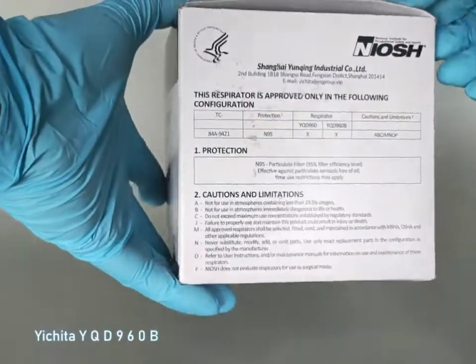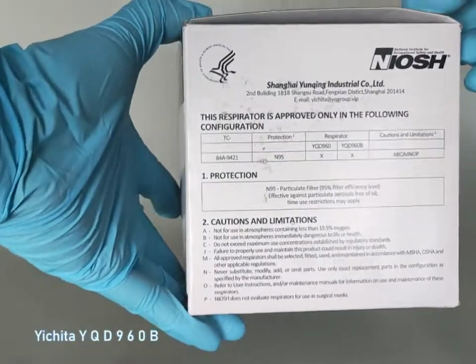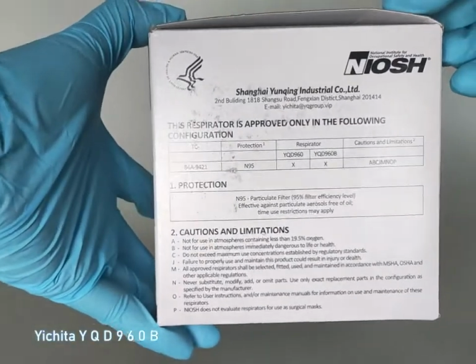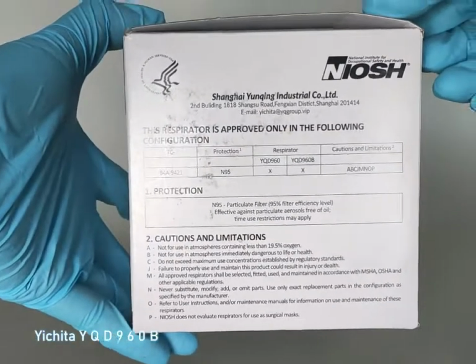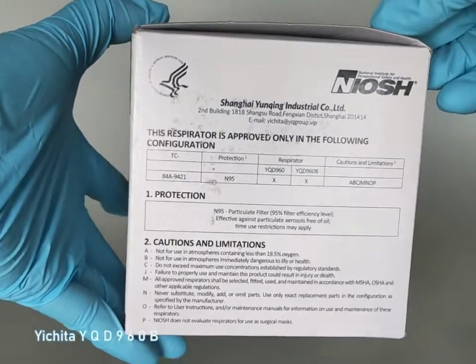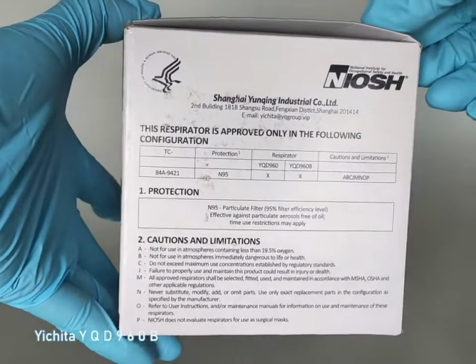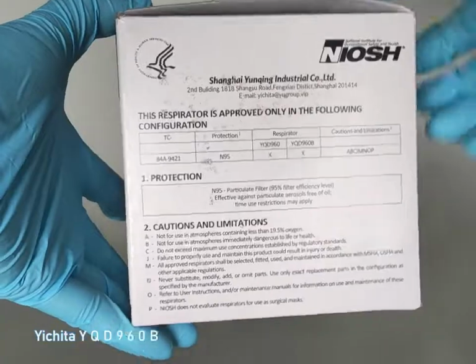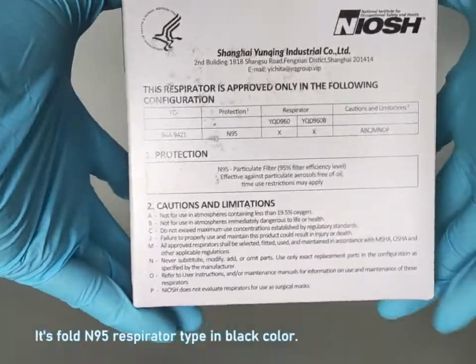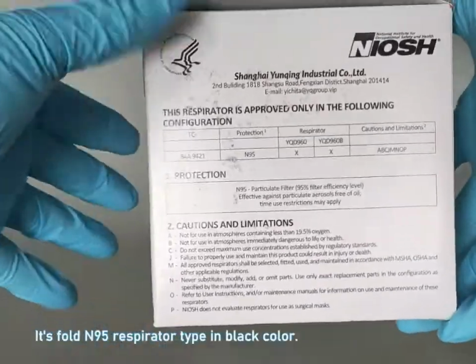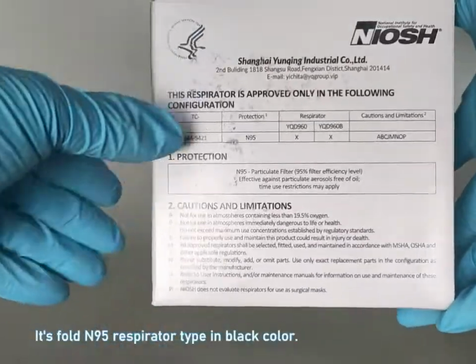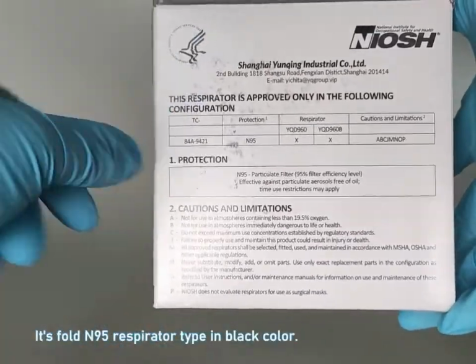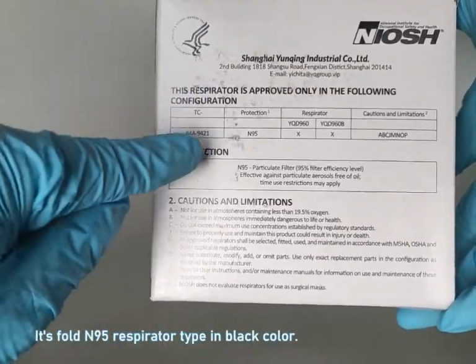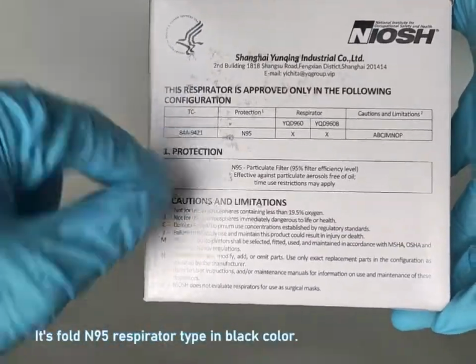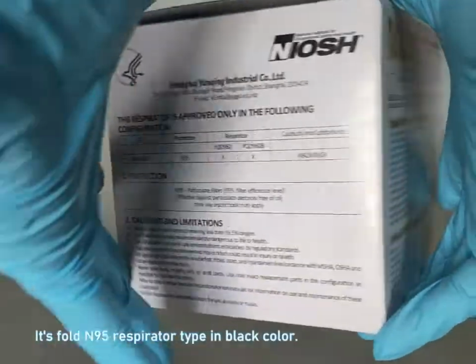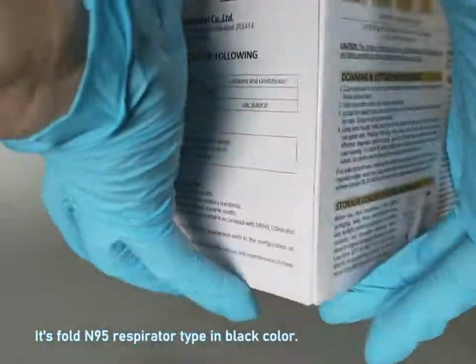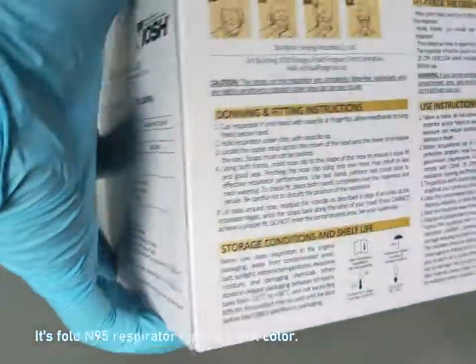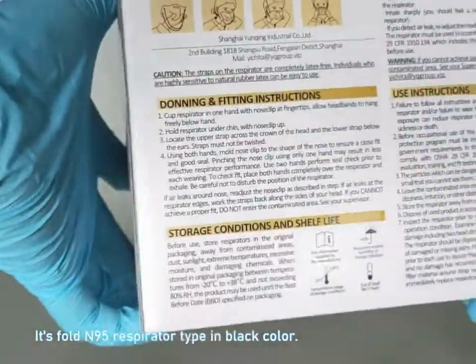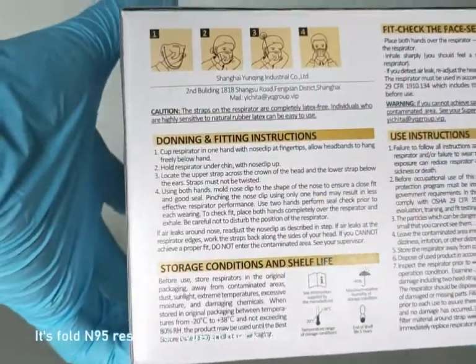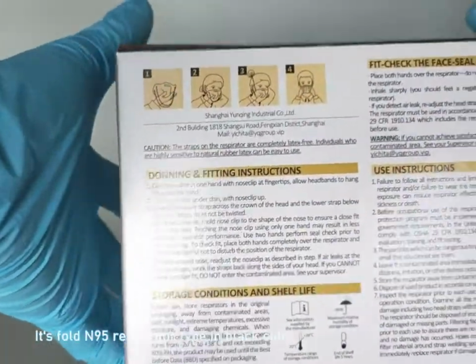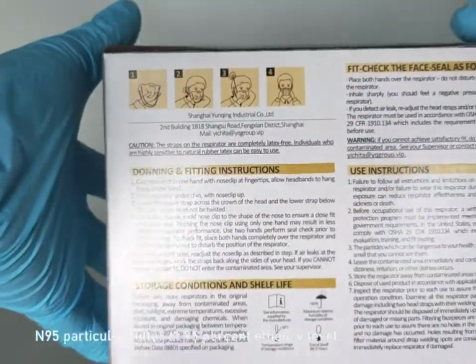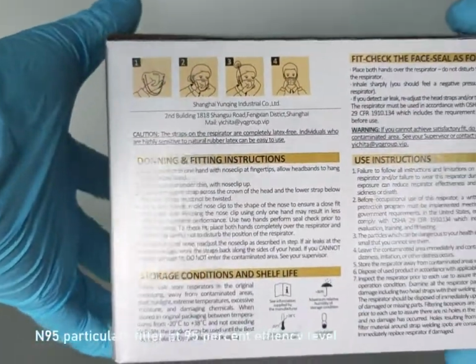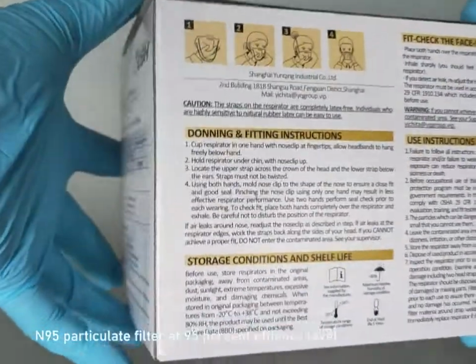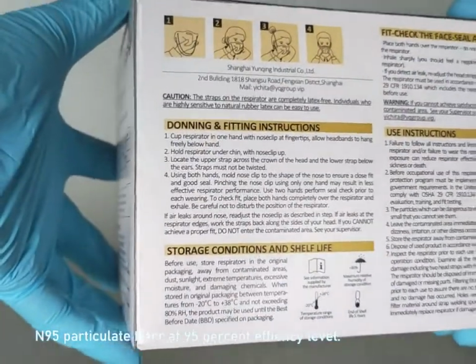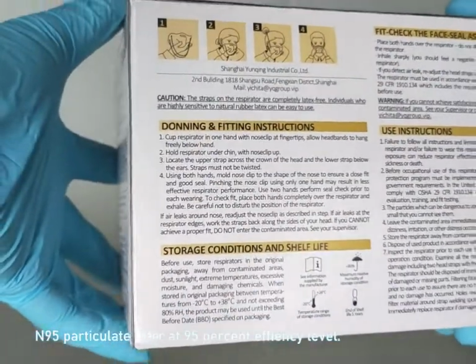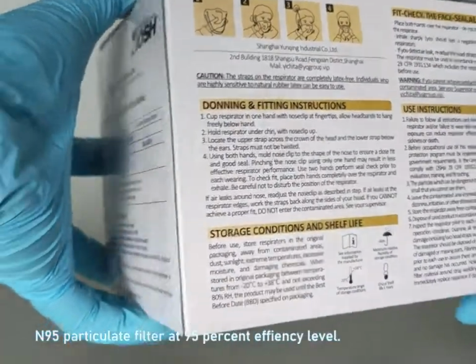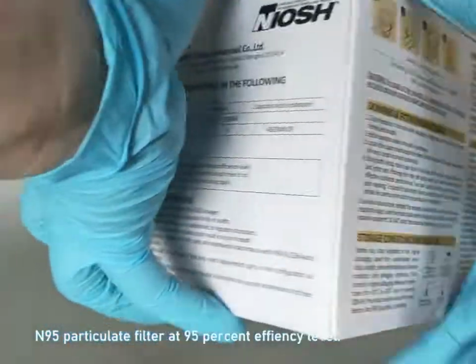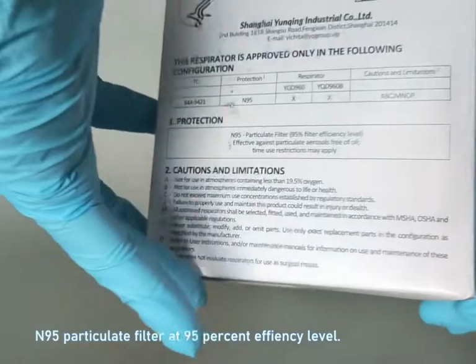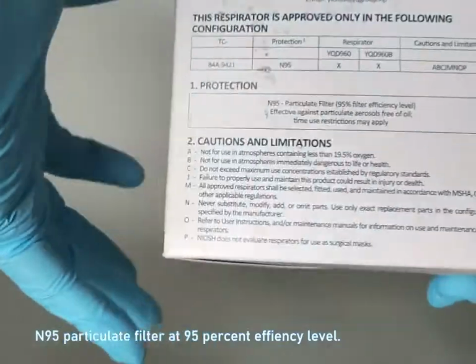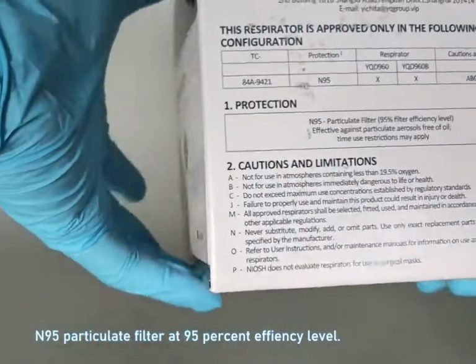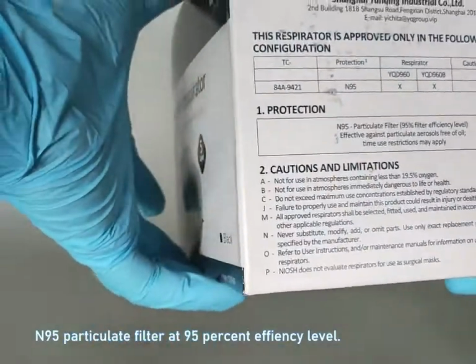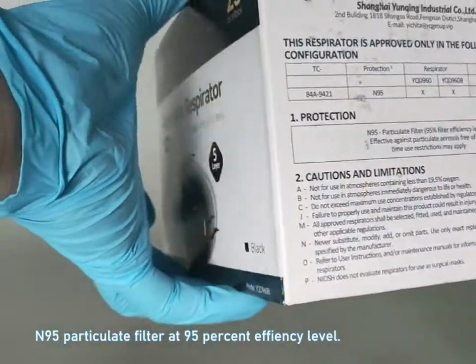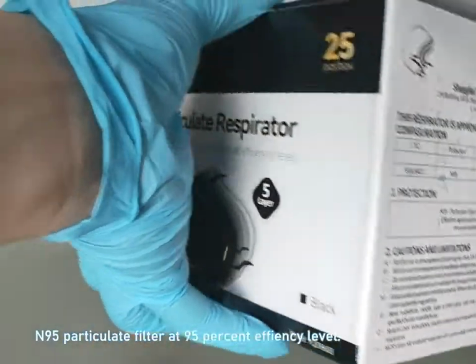Yichita YQD960B is a fold N95 respirator type in black color, with an N95 particulate filter at 95% efficiency level.